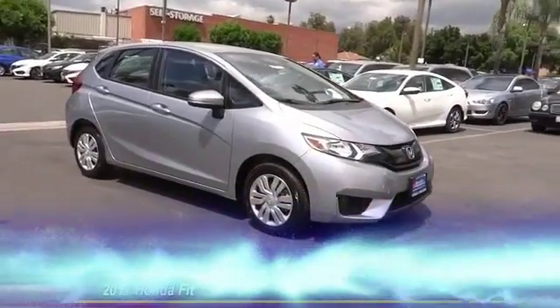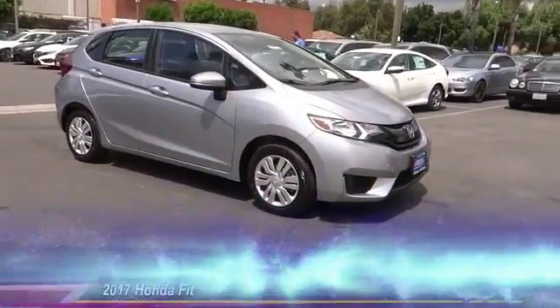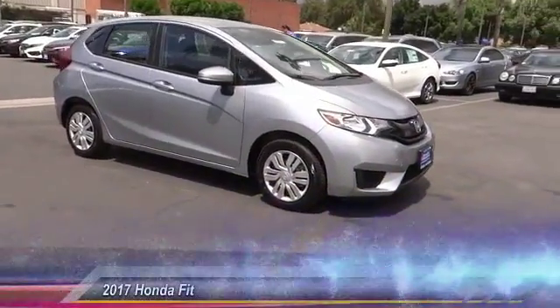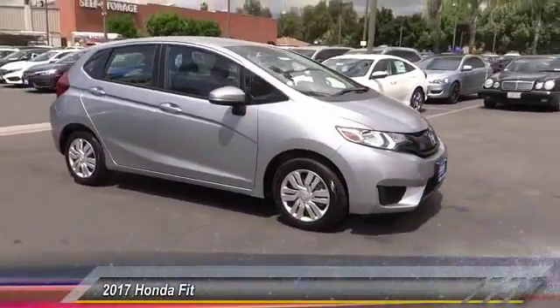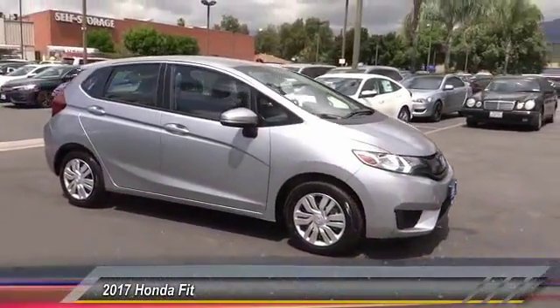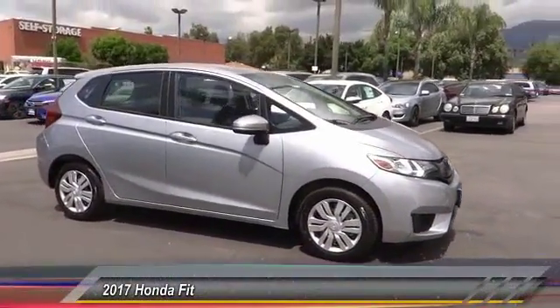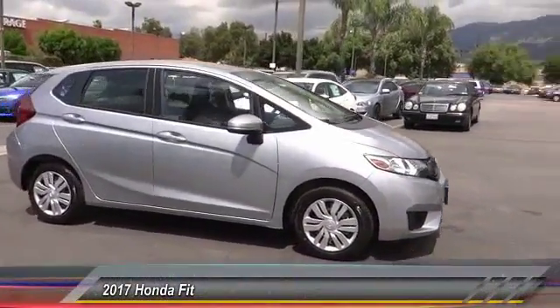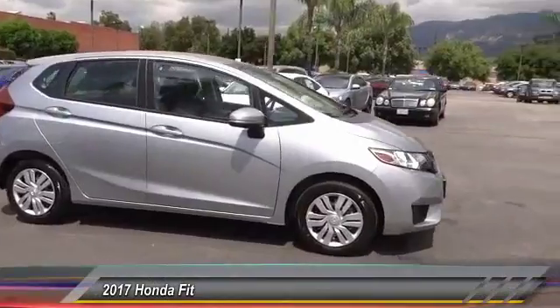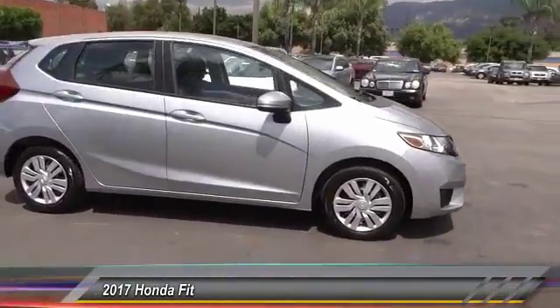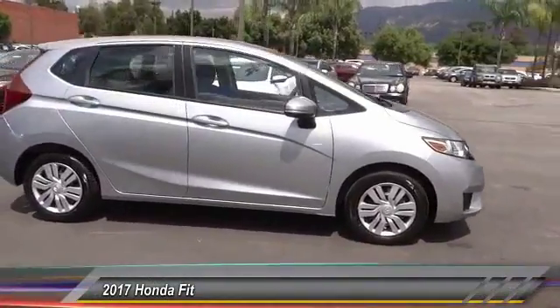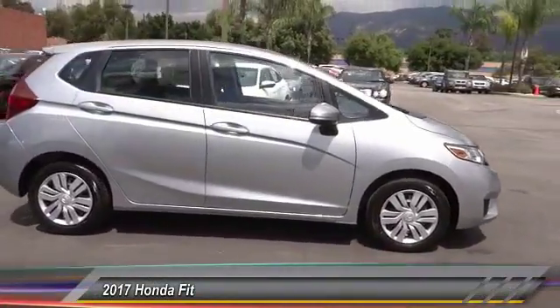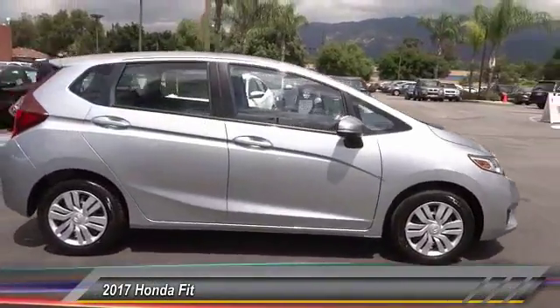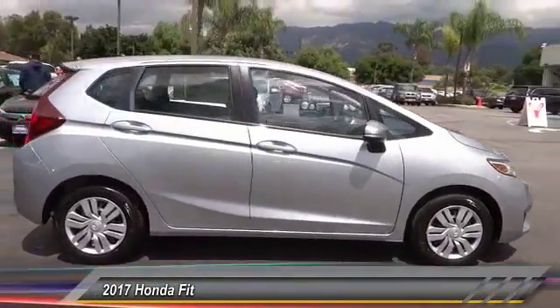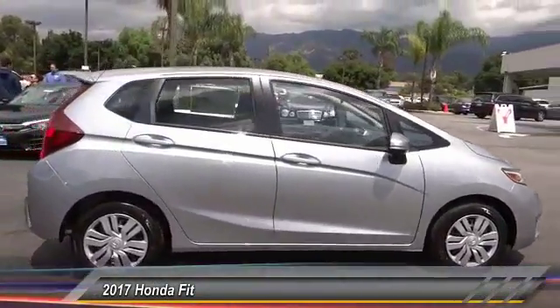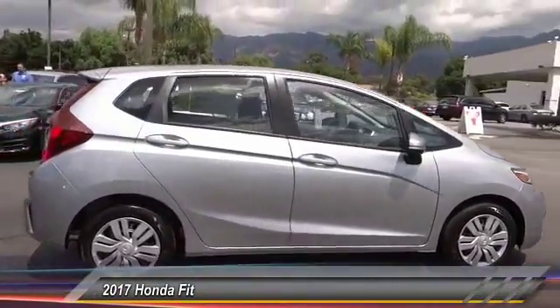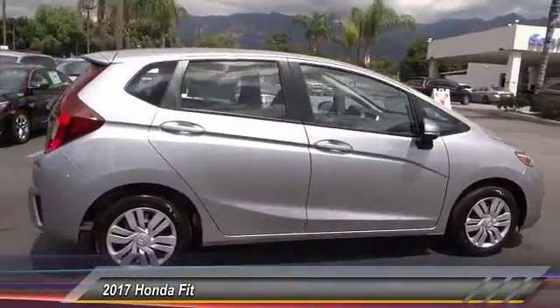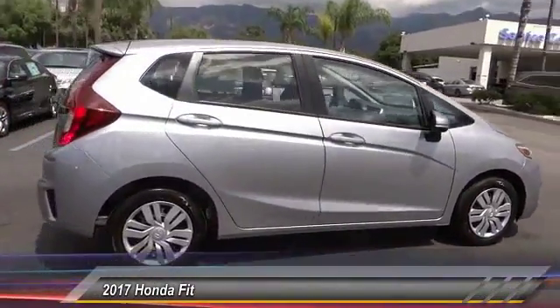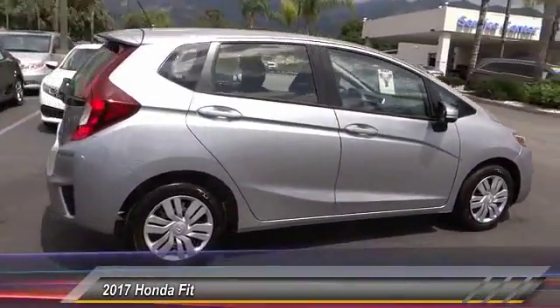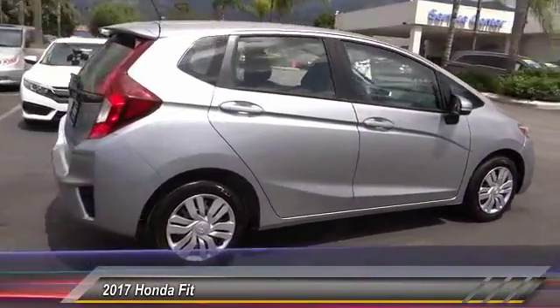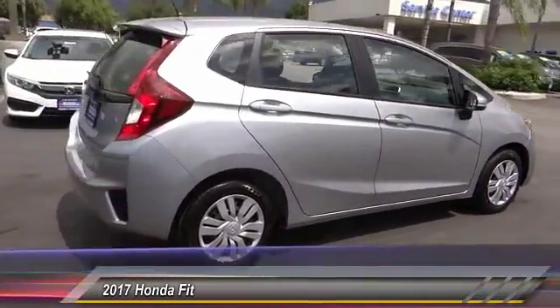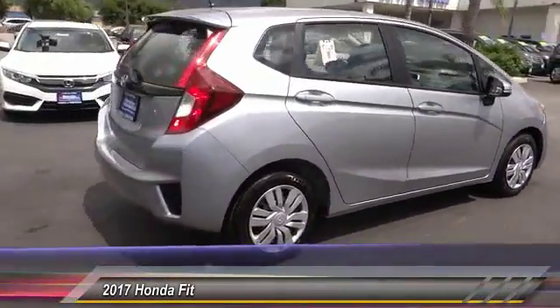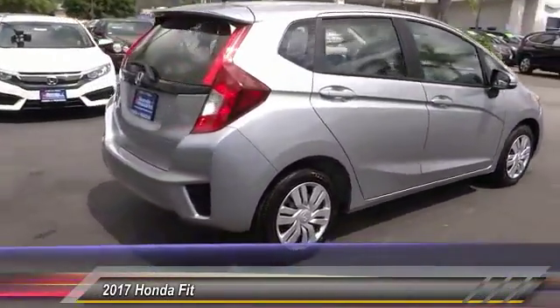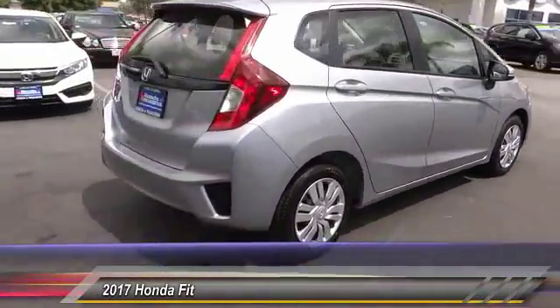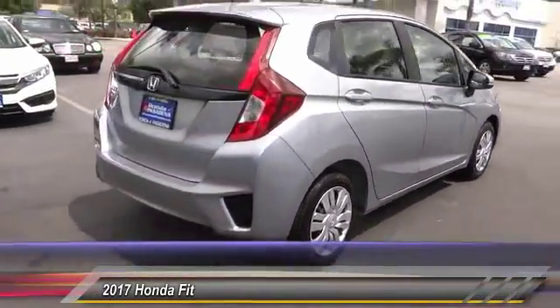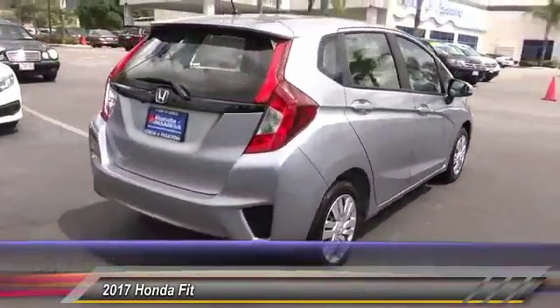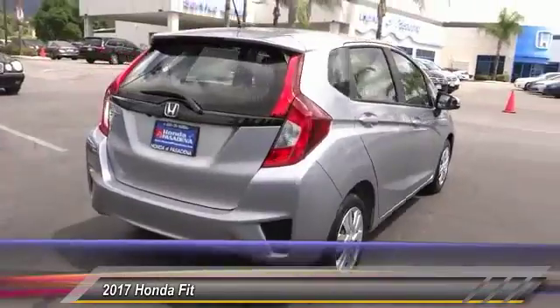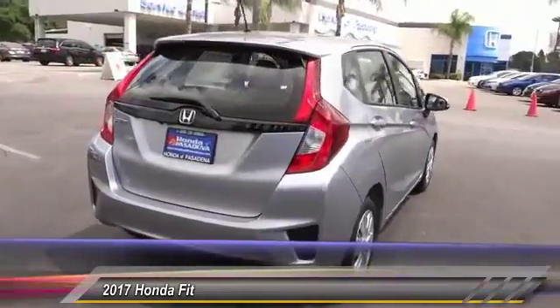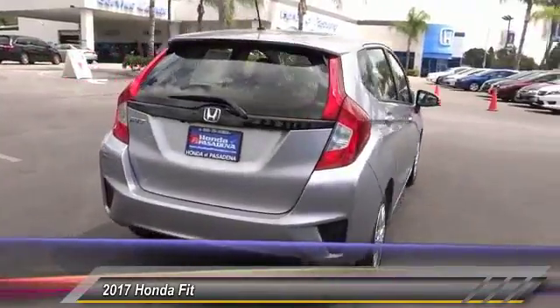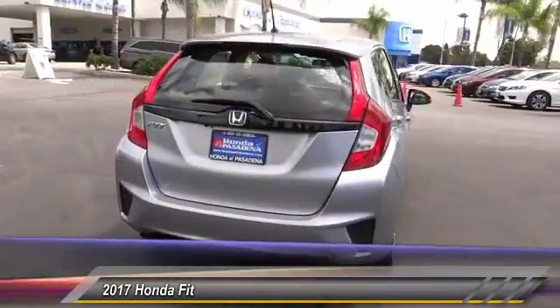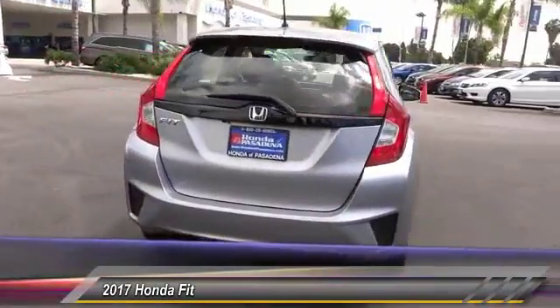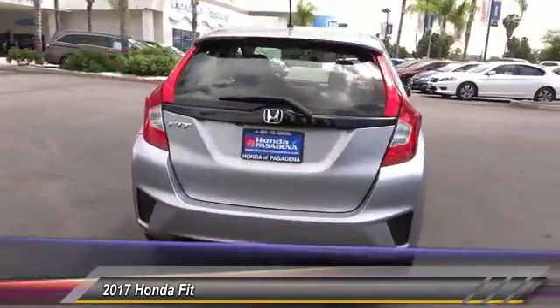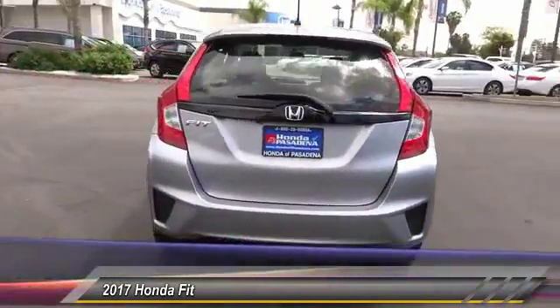2017 FIT. The FIT was engineered to be useful, efficient, and reliable. But its most important attribute is its innate charm and coolness.